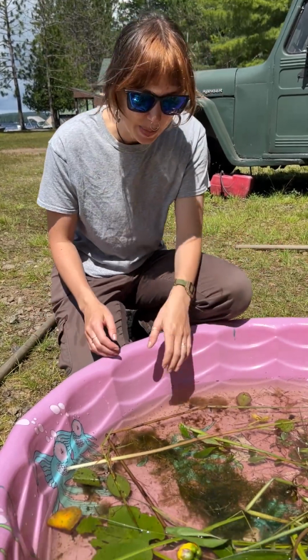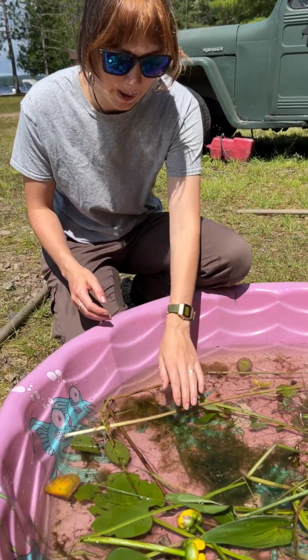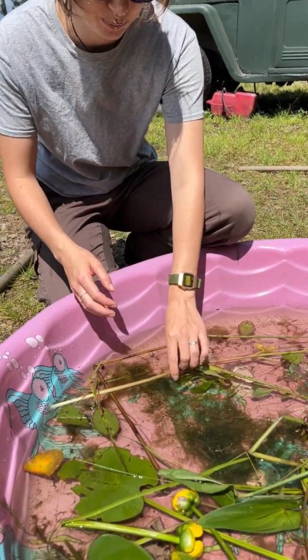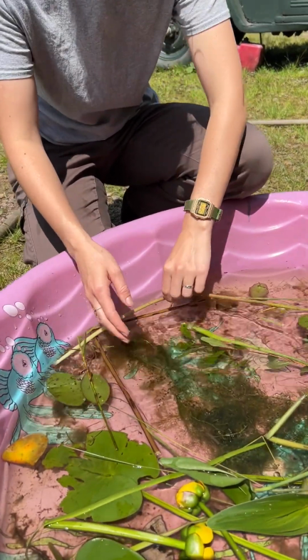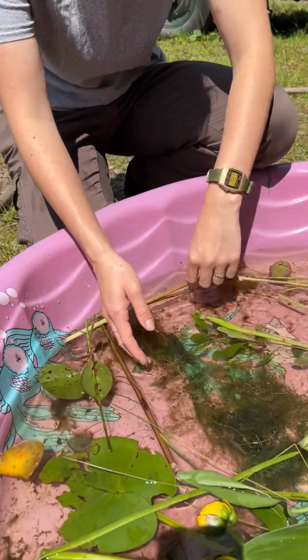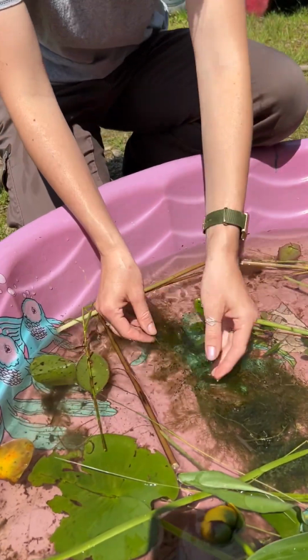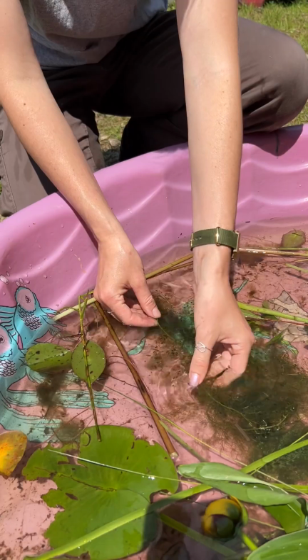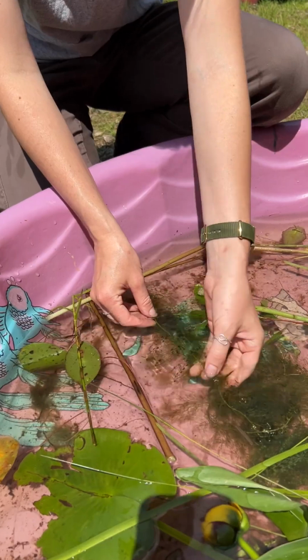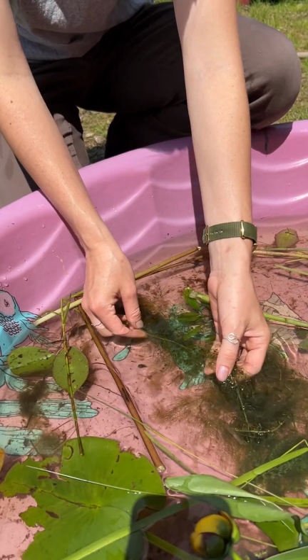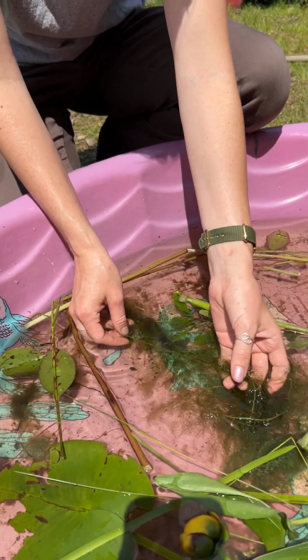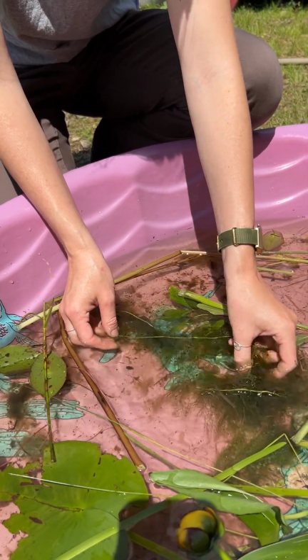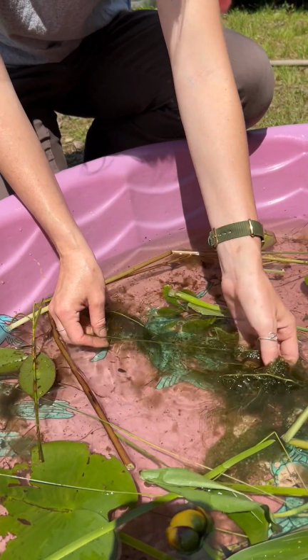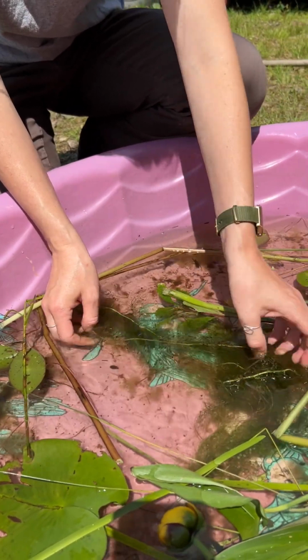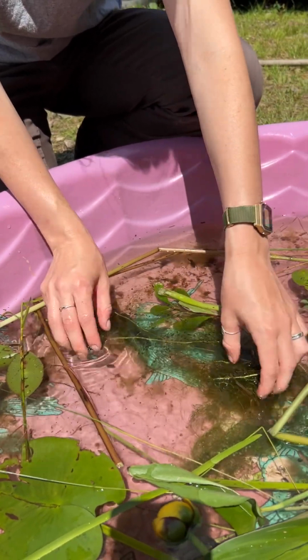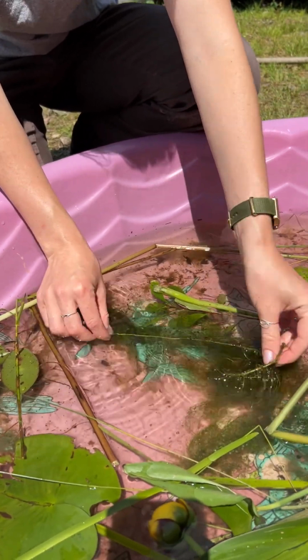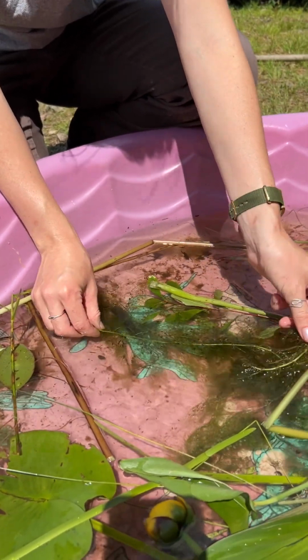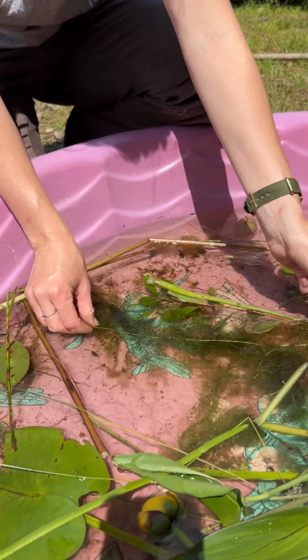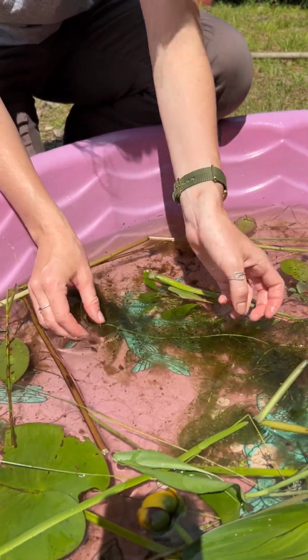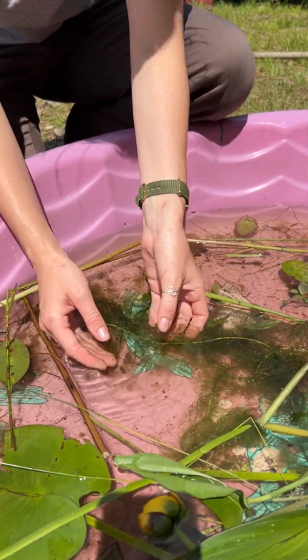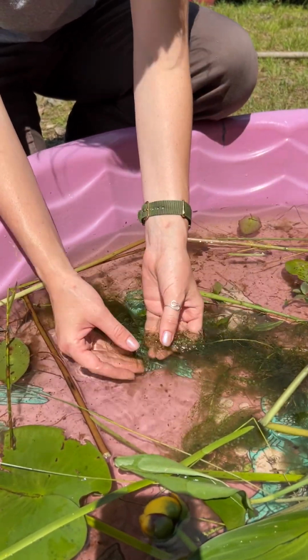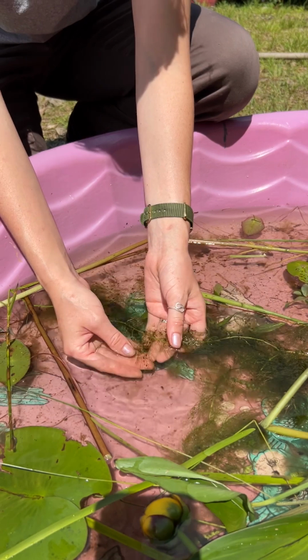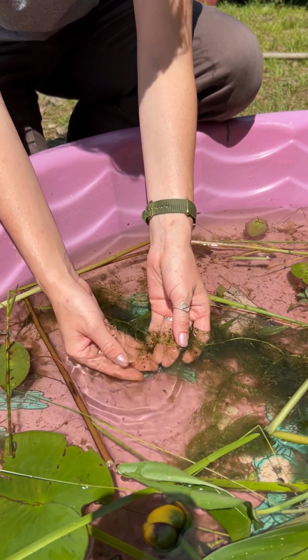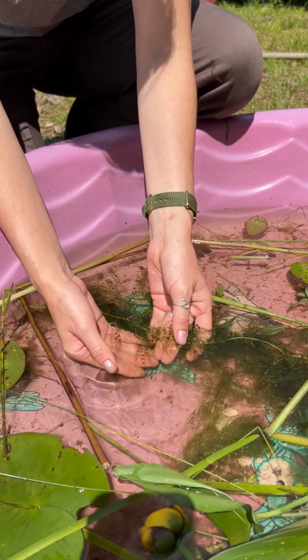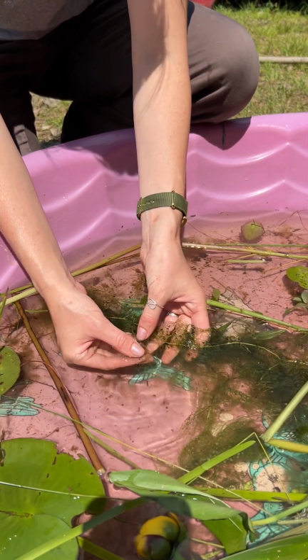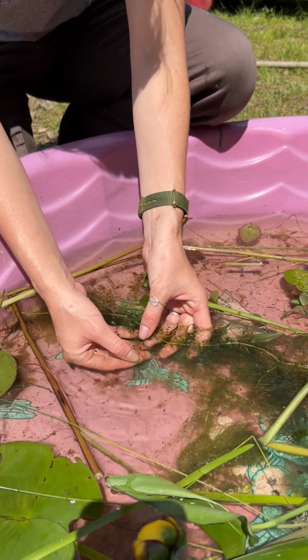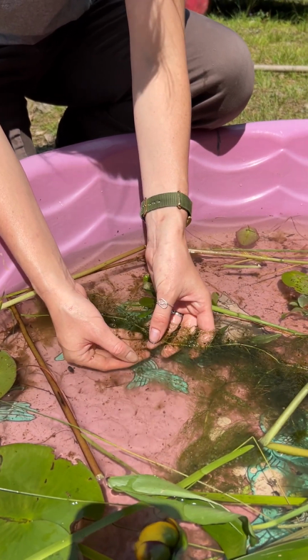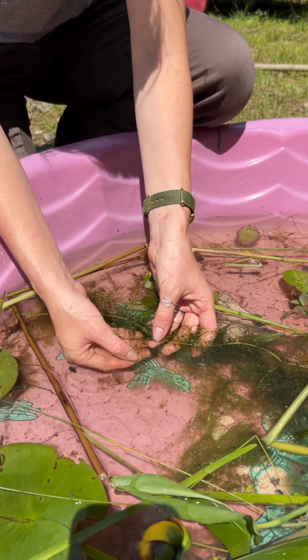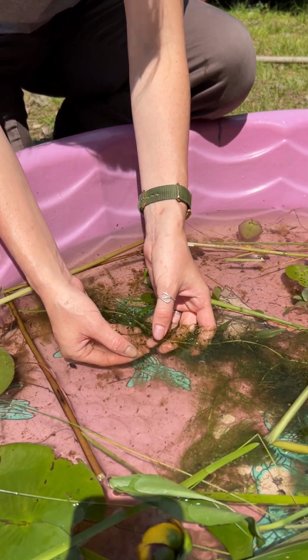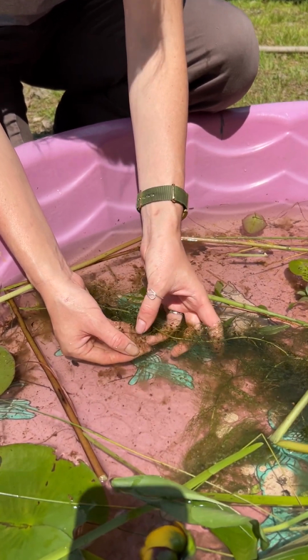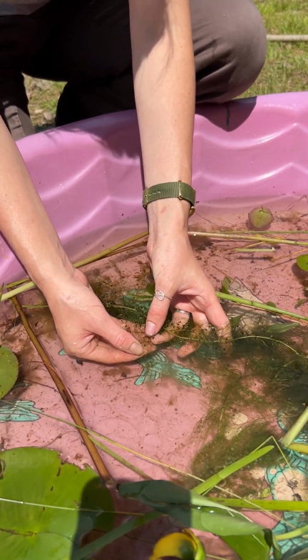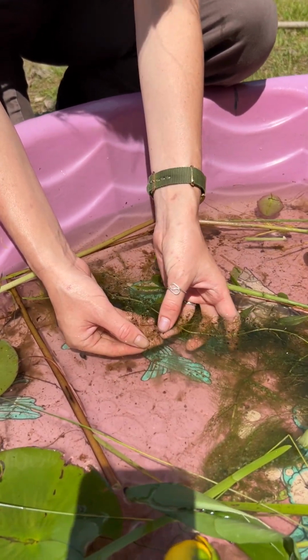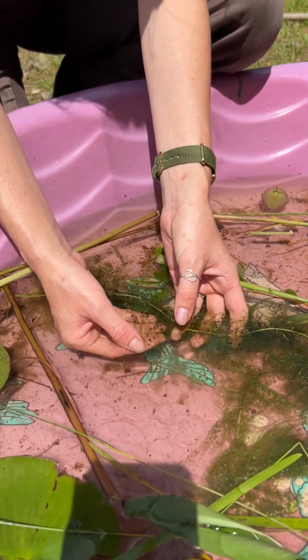First of all, this is bladderwort right here. It's carnivorous, and if you can see these little dark spots, those are the bladders.